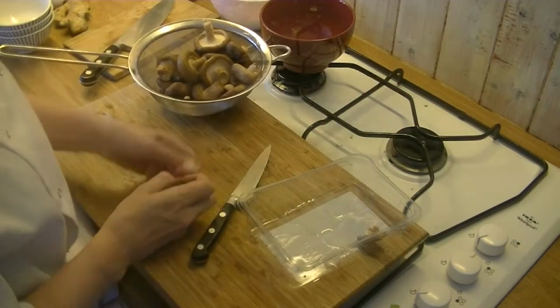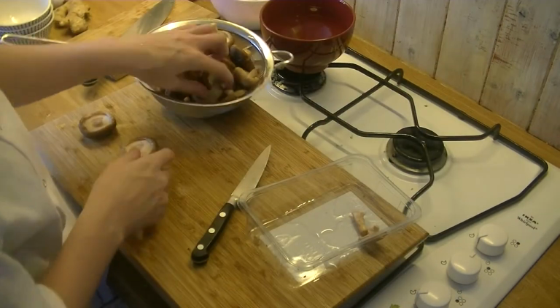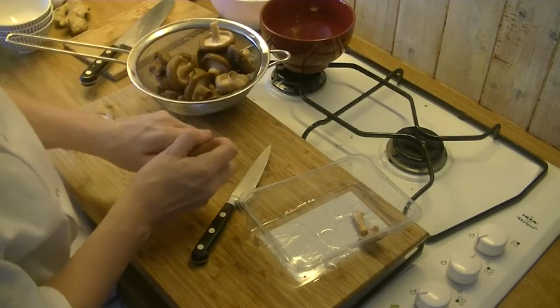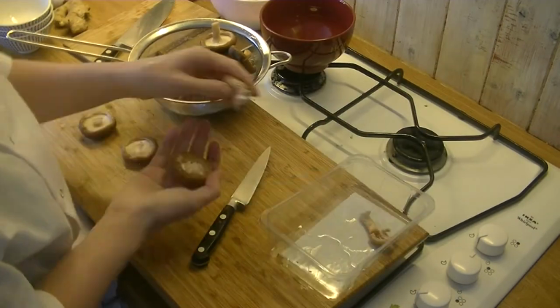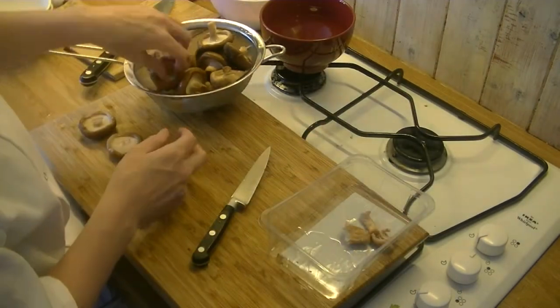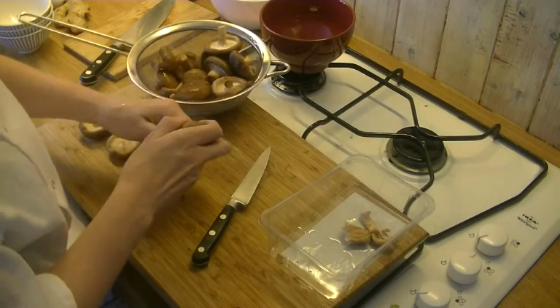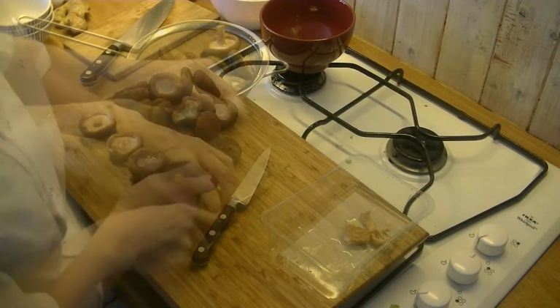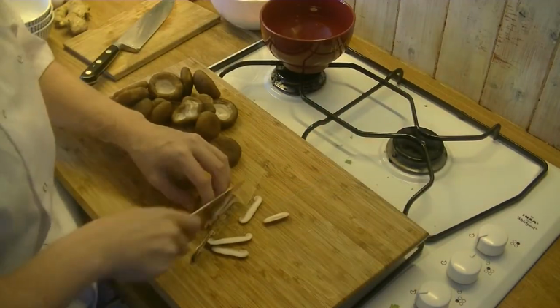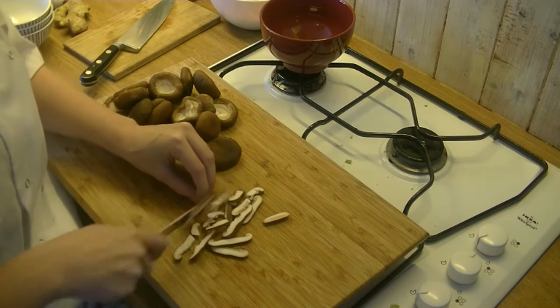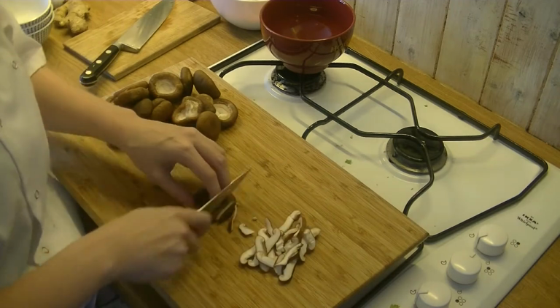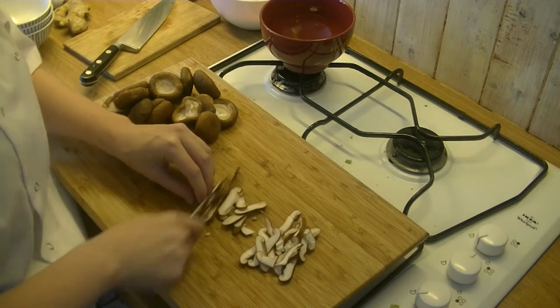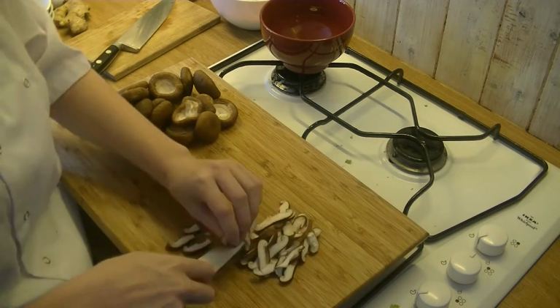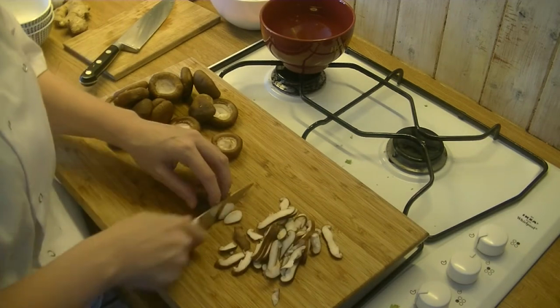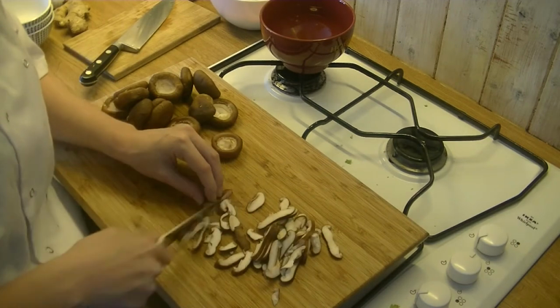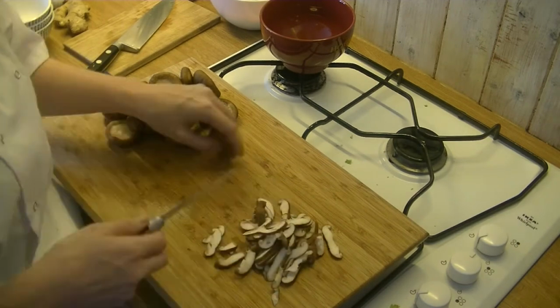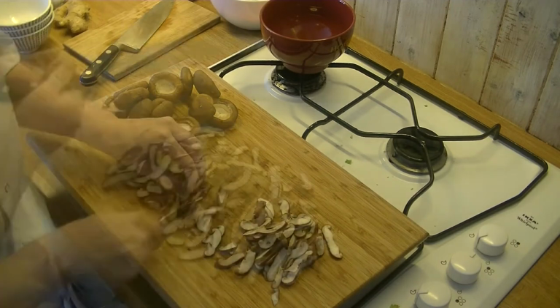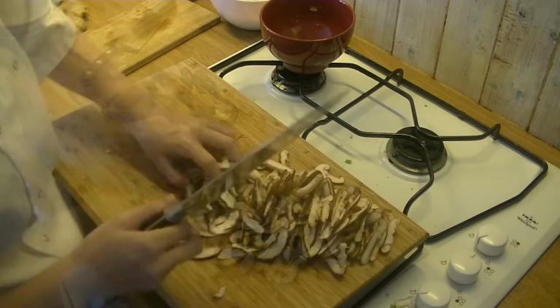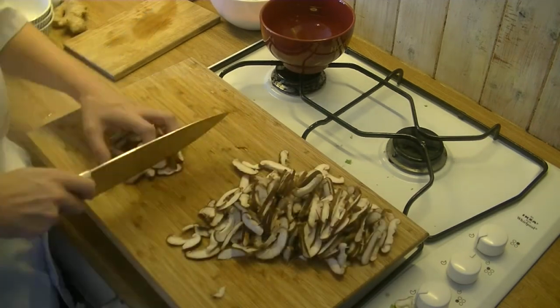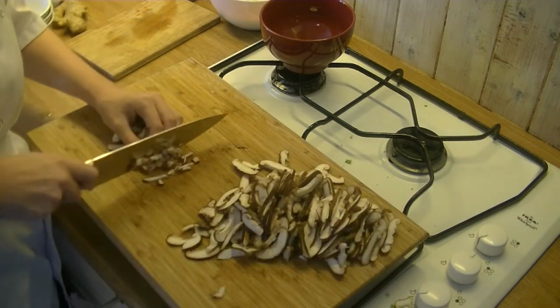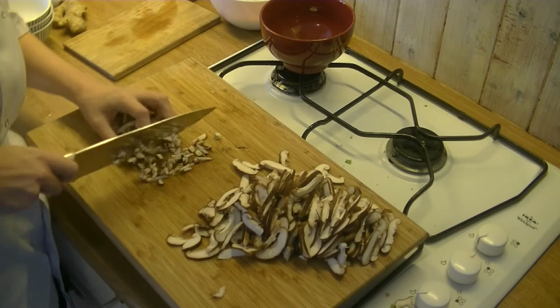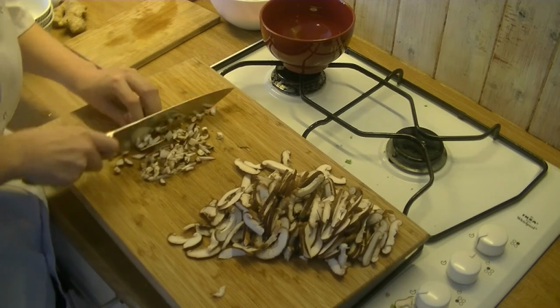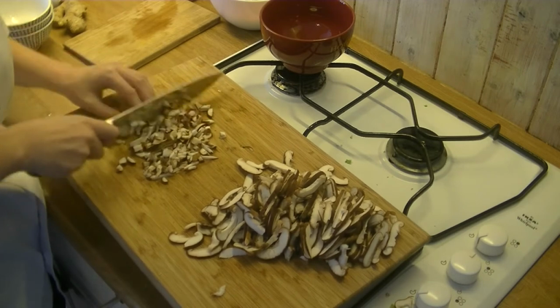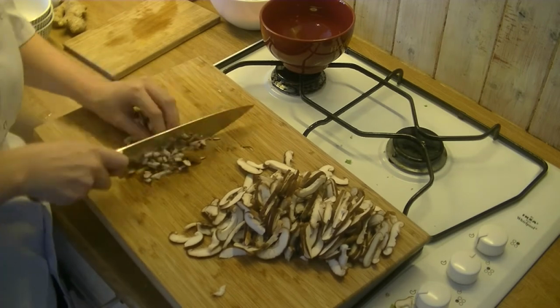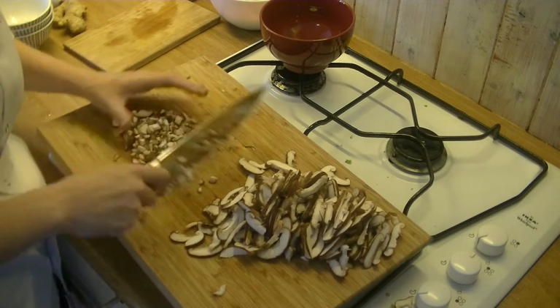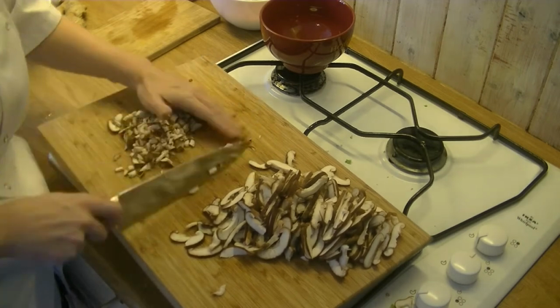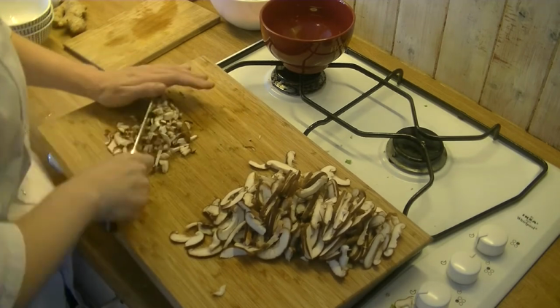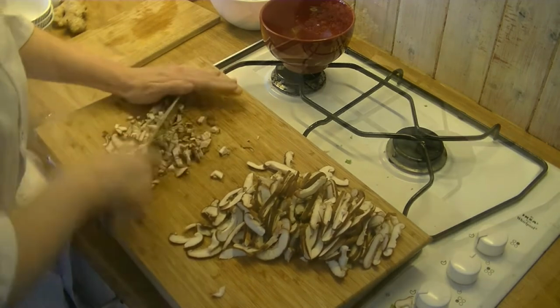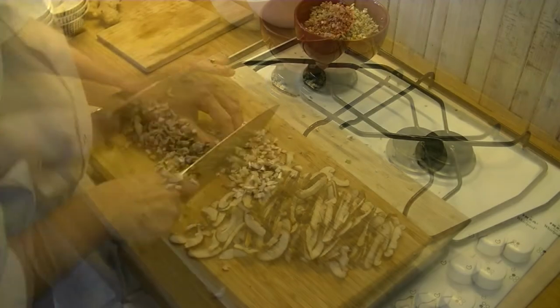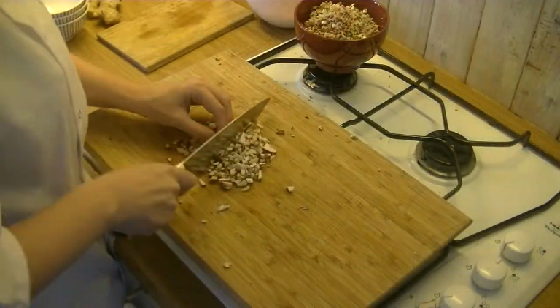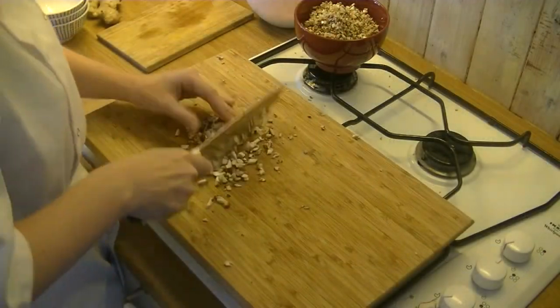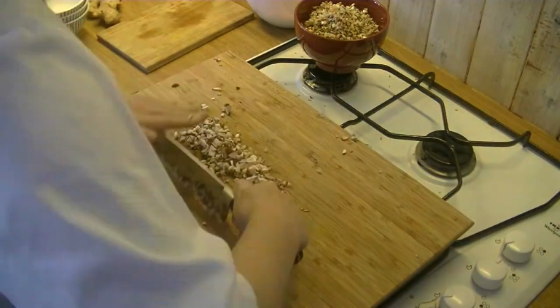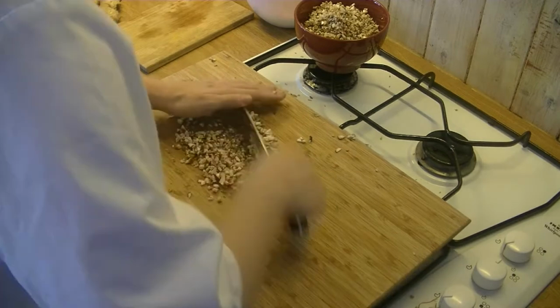Then we're going to work with our shiitake and we can just pop the middle bits out like this. Then slice it — the reason we add shiitake to our meat is that it has a bit of a spongy texture and it really just builds into the flavor and texture of it all.